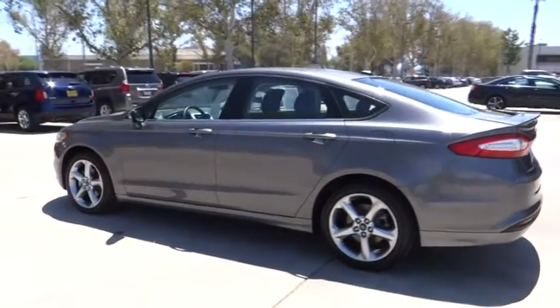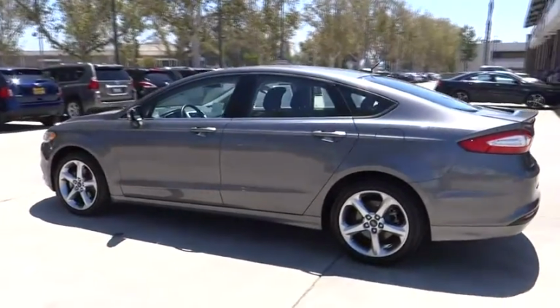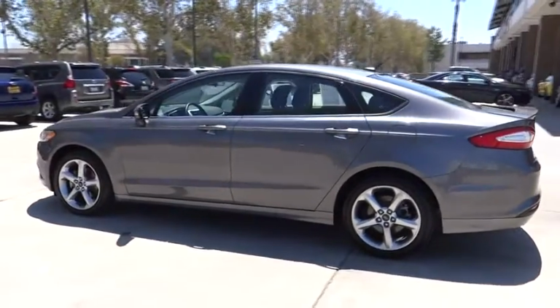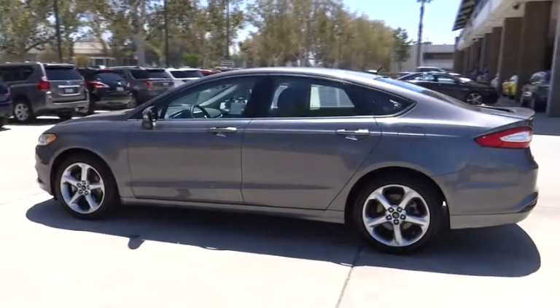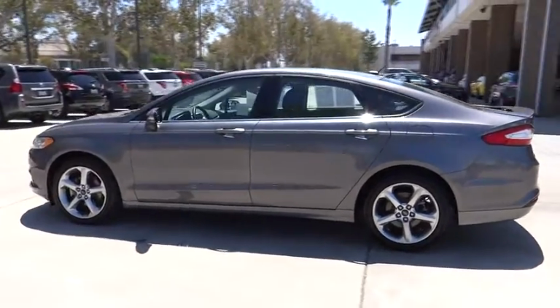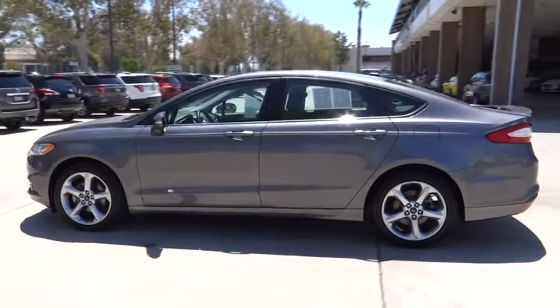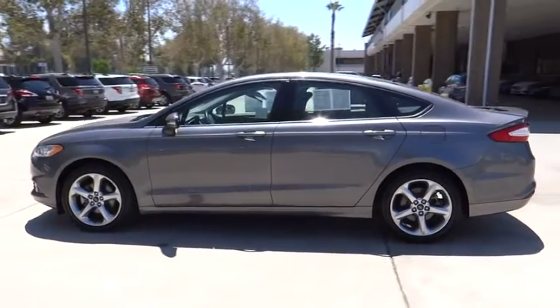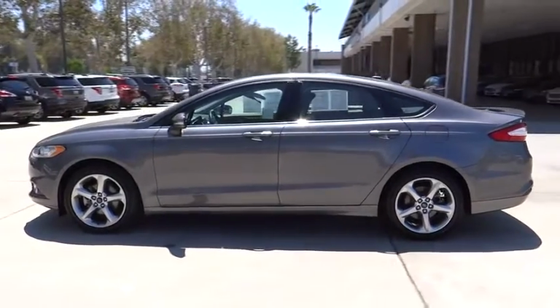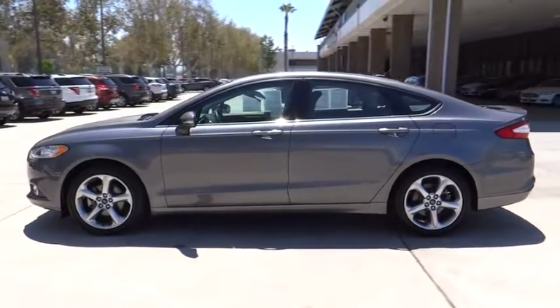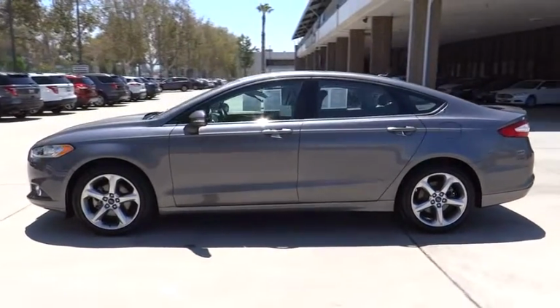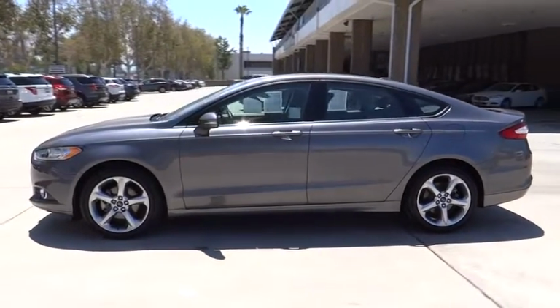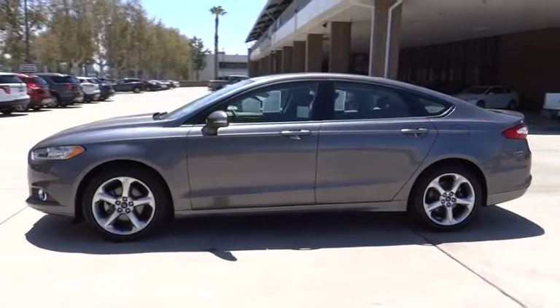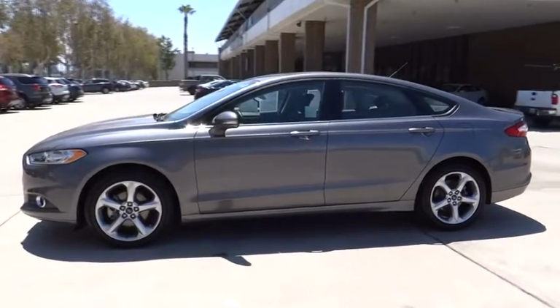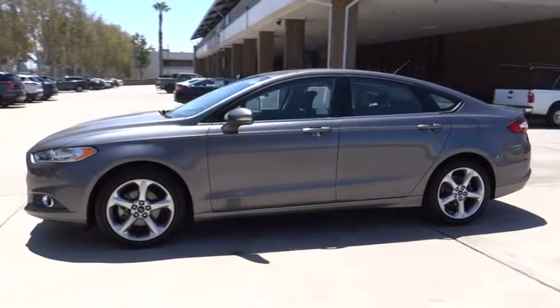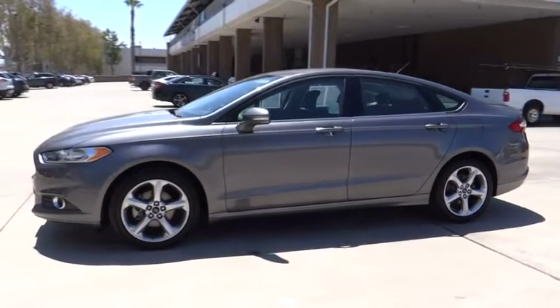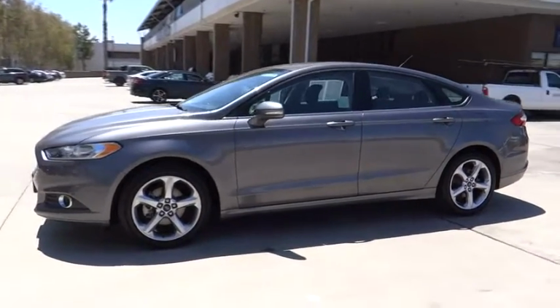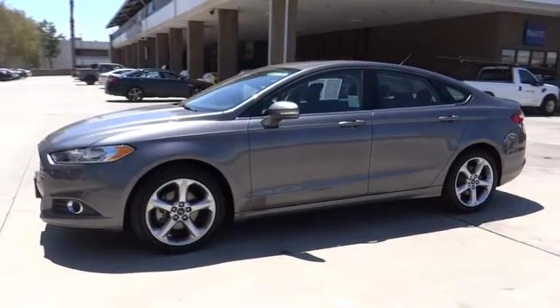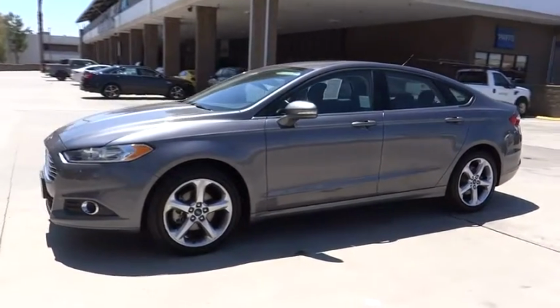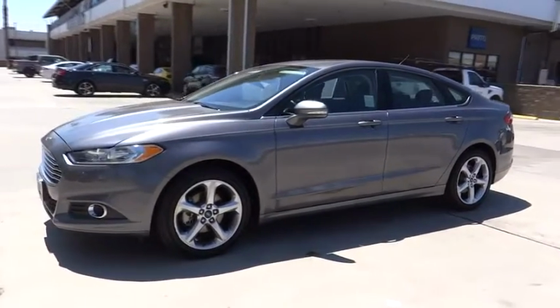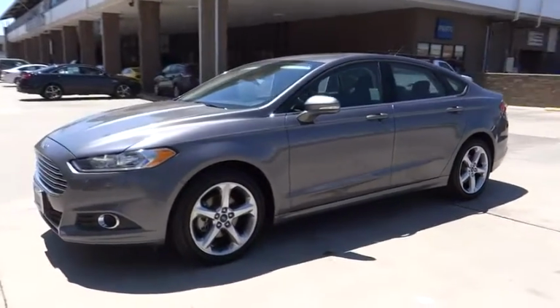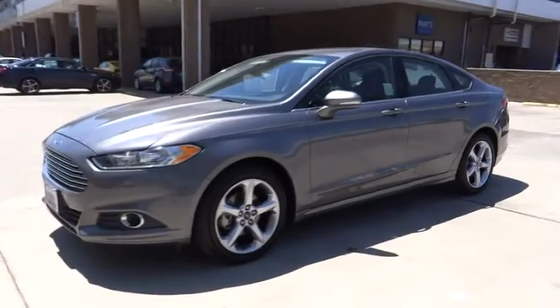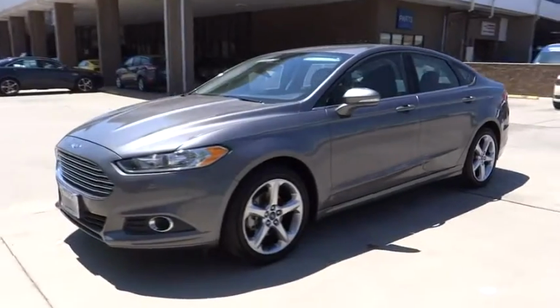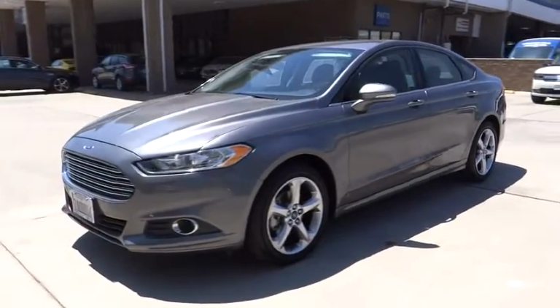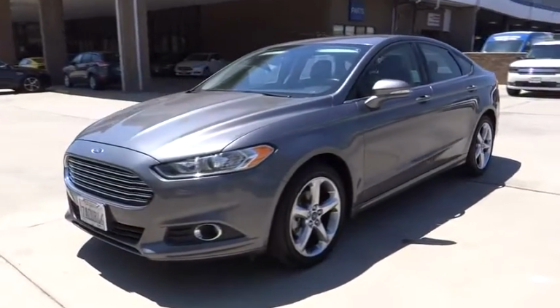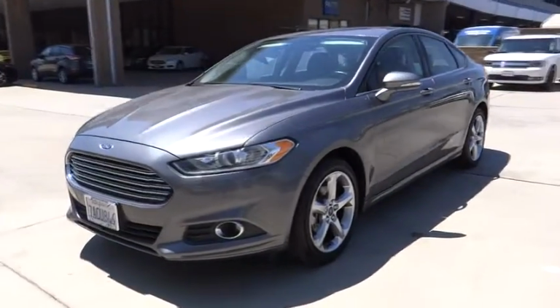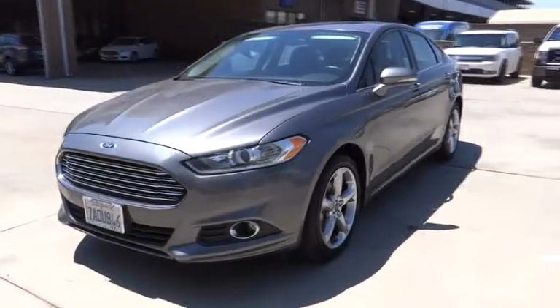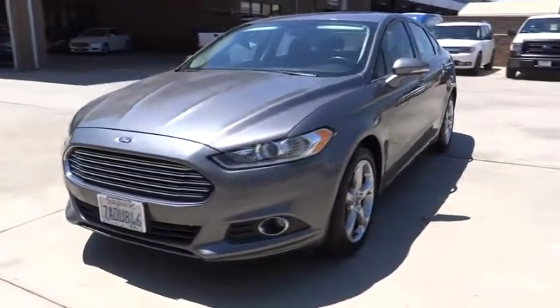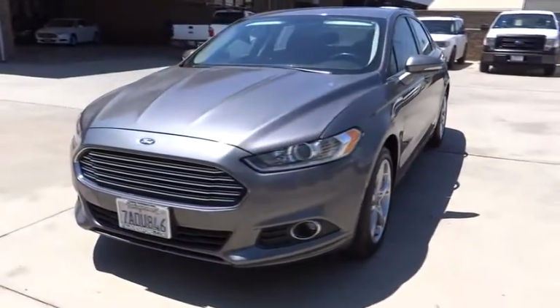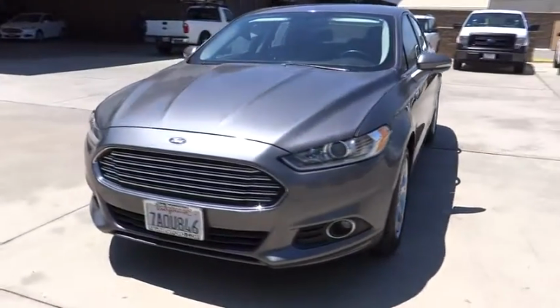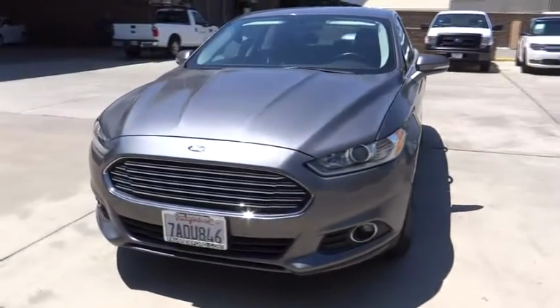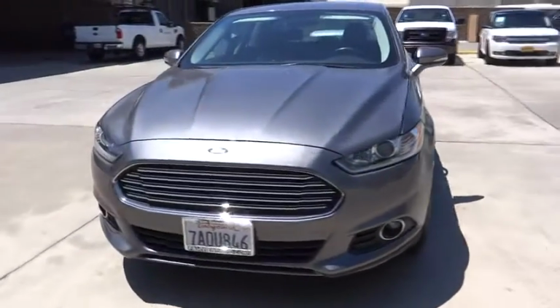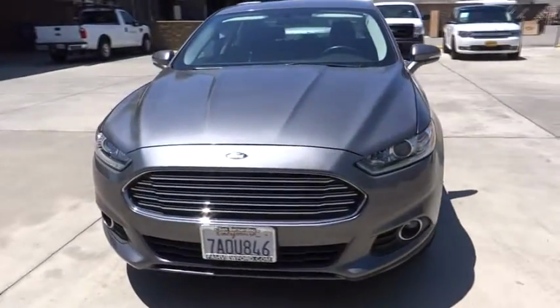Home link garage door opener, power steering, cruise control, aluminum wheels, four-wheel disc brakes, AM-FM stereo radio, front-wheel drive, rear defrost, CD player, power windows, trip computer.